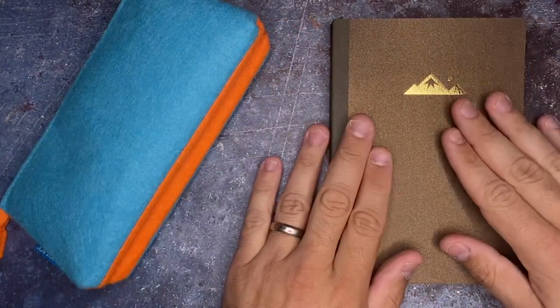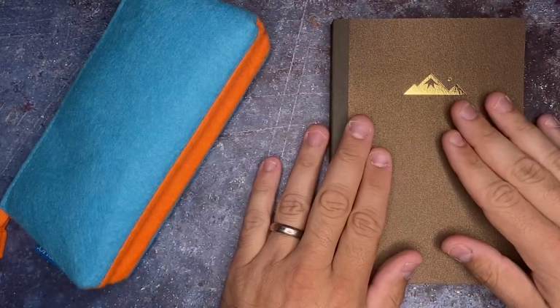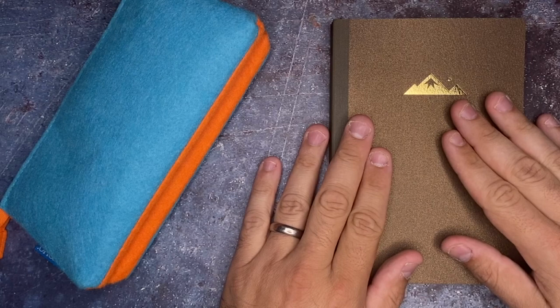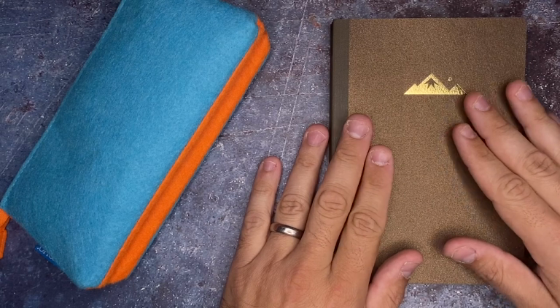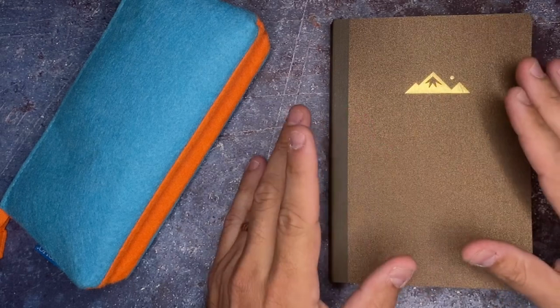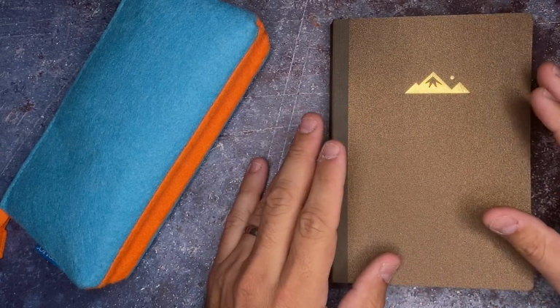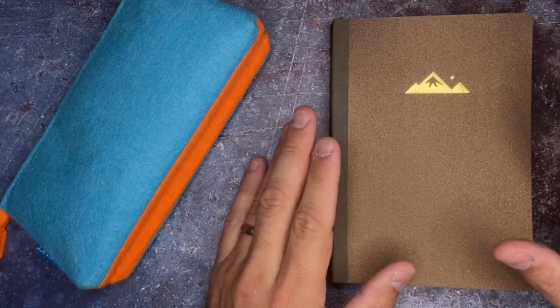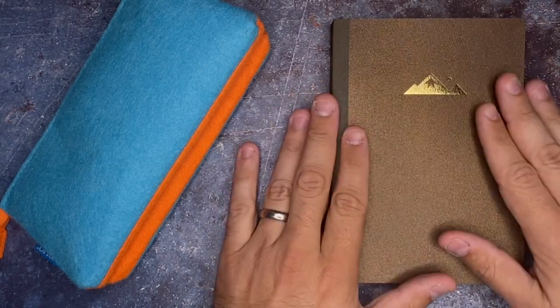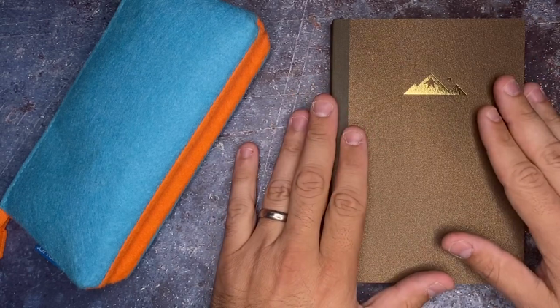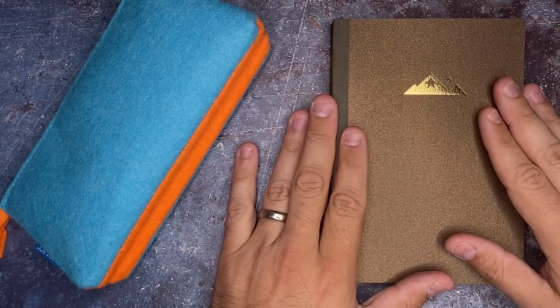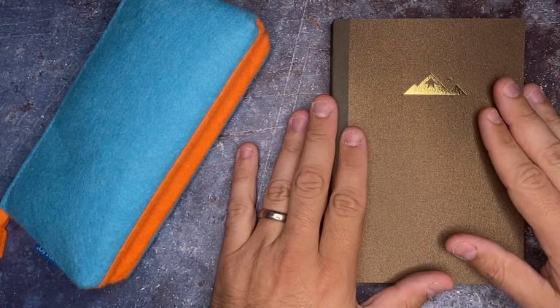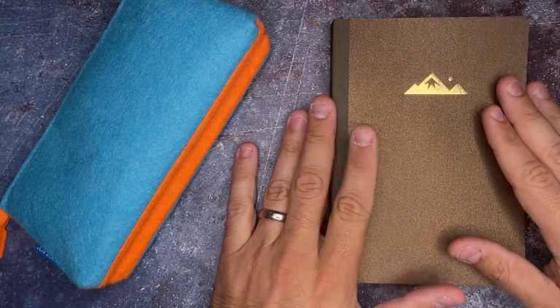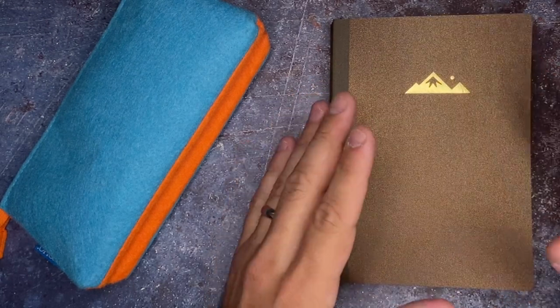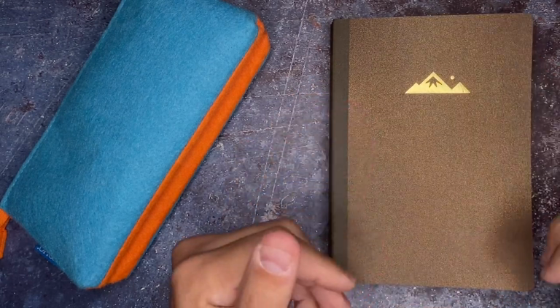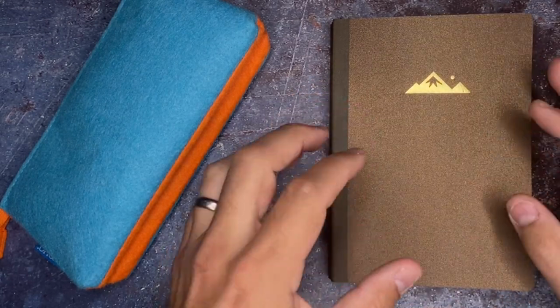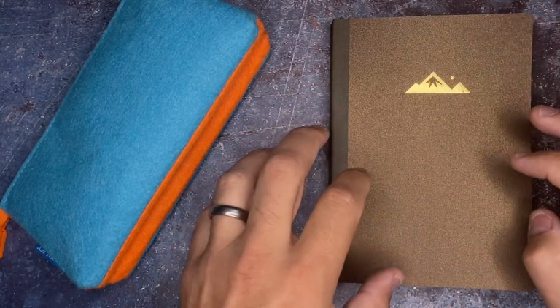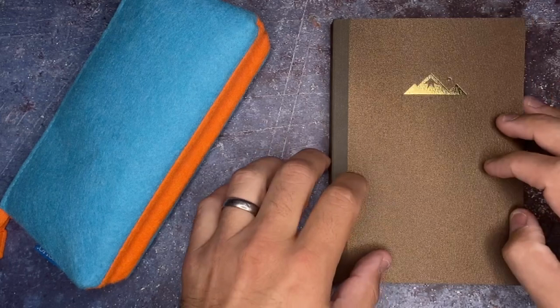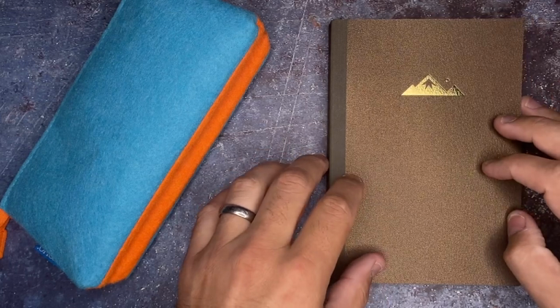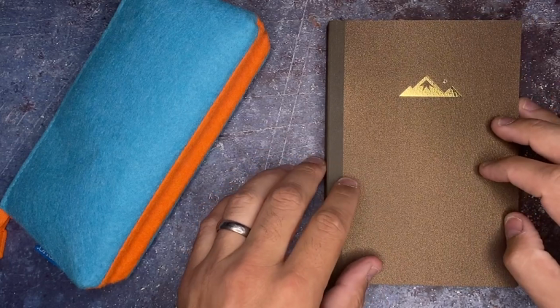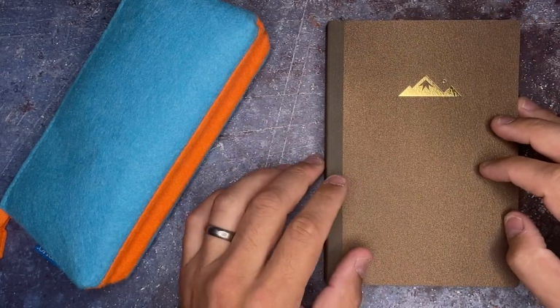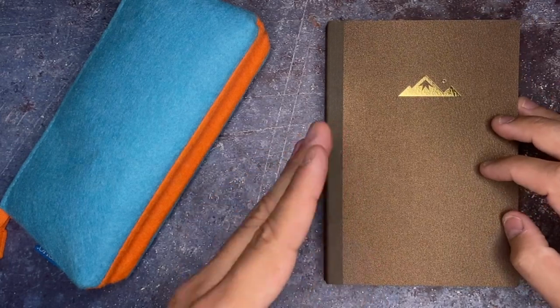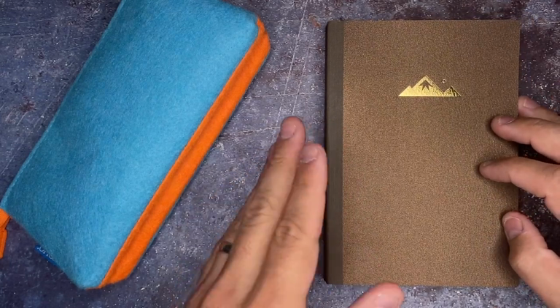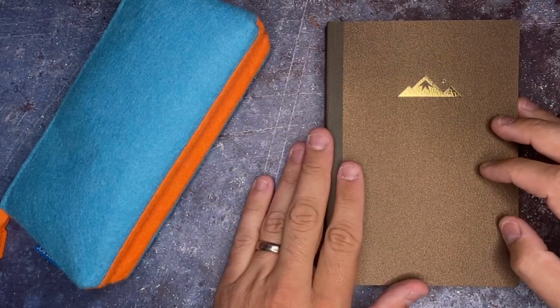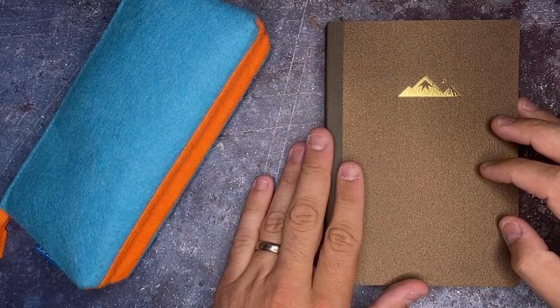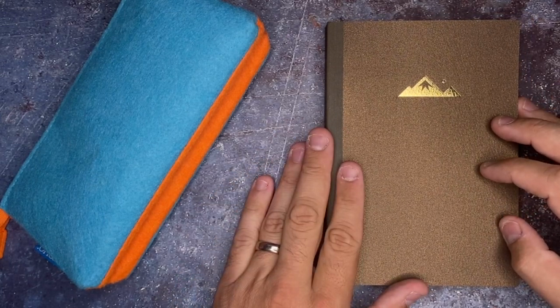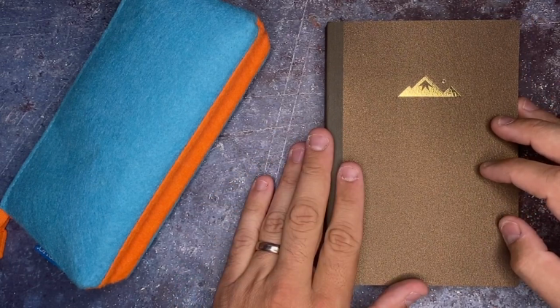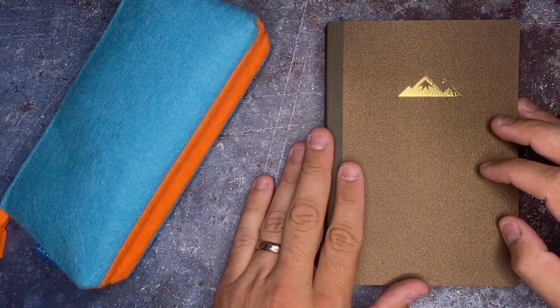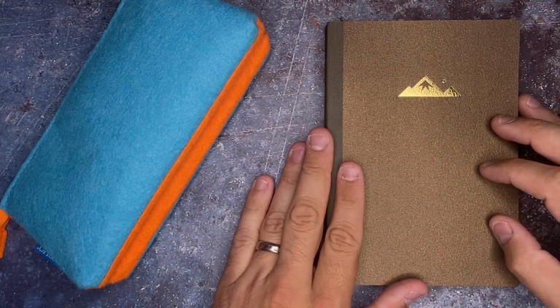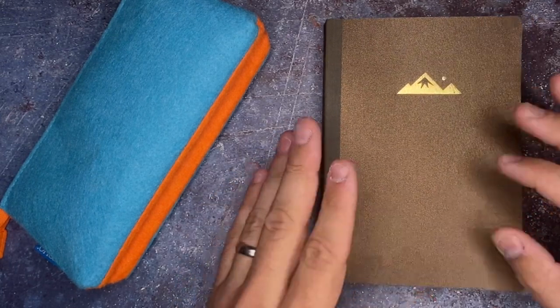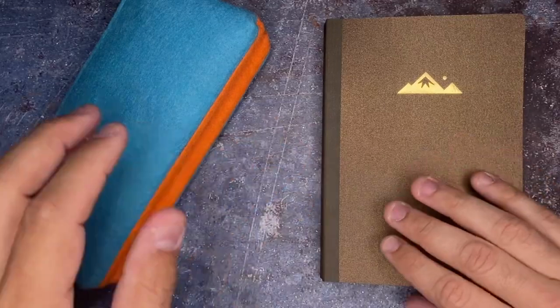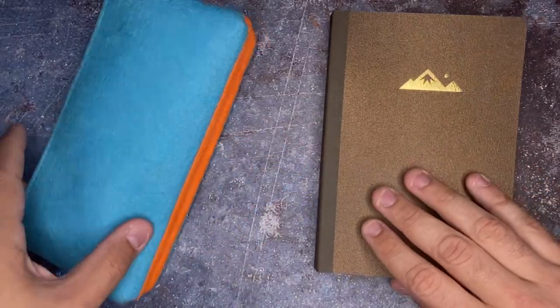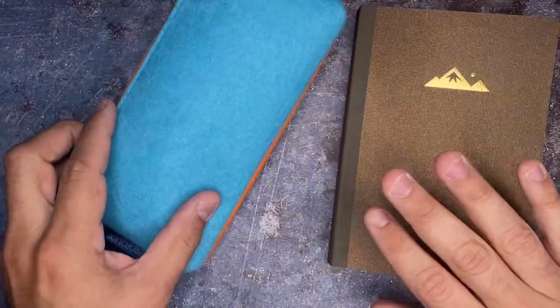This notebook is extremely special because not only is it super cool, but I now know the person who created this notebook and put a lot of time and care into doing that. Thank you, Rachel, for sending these goodies out to me.